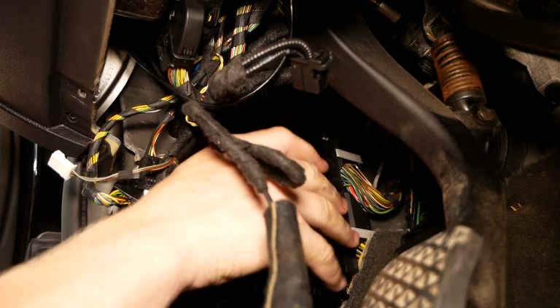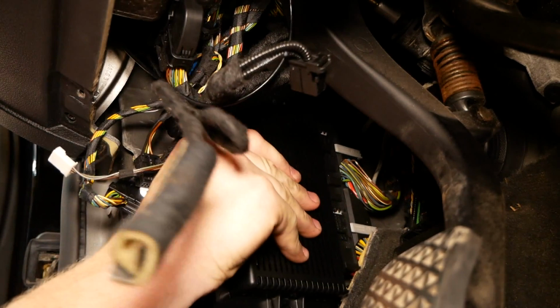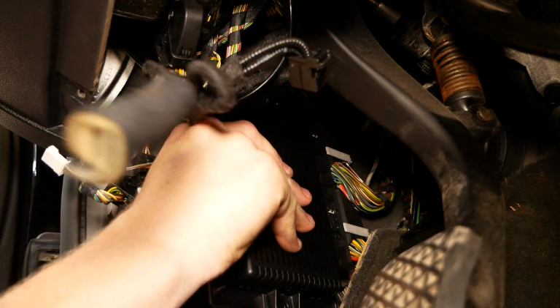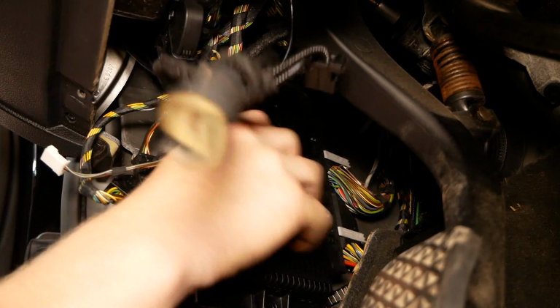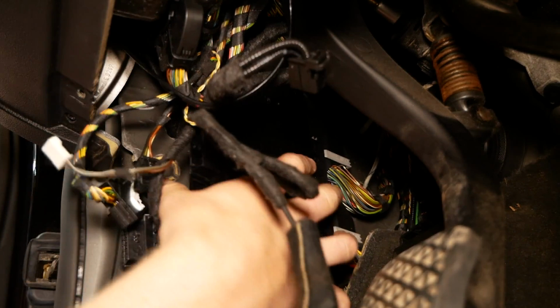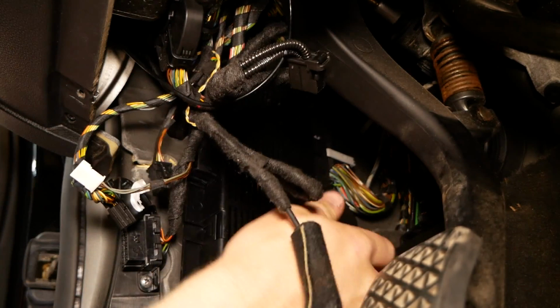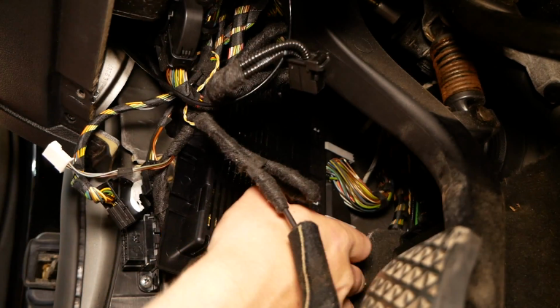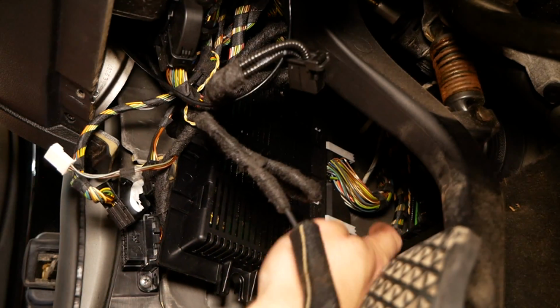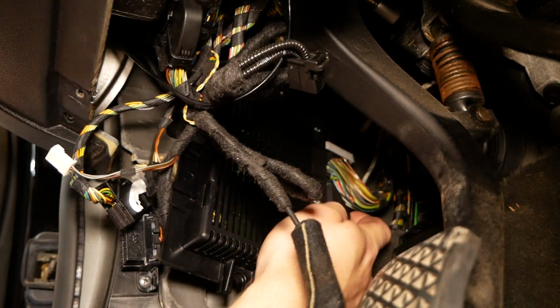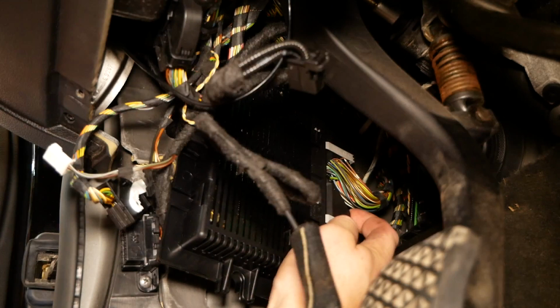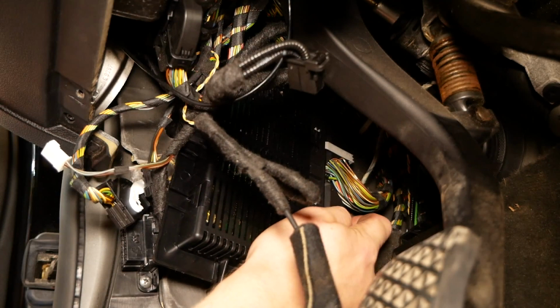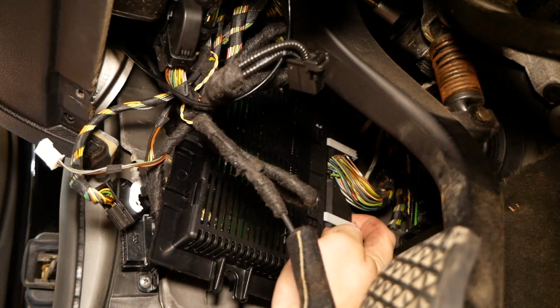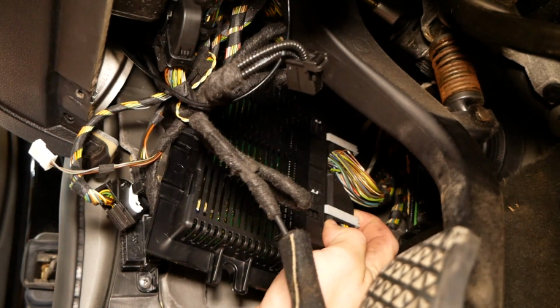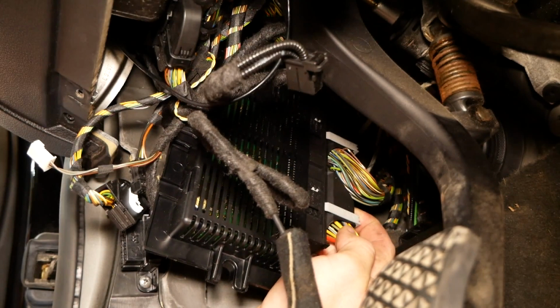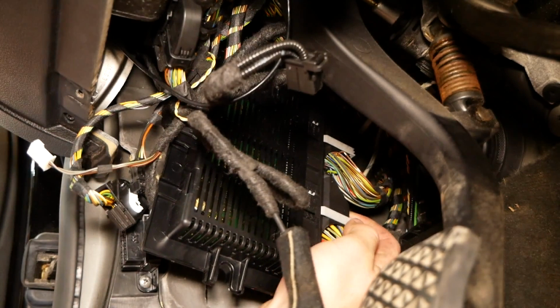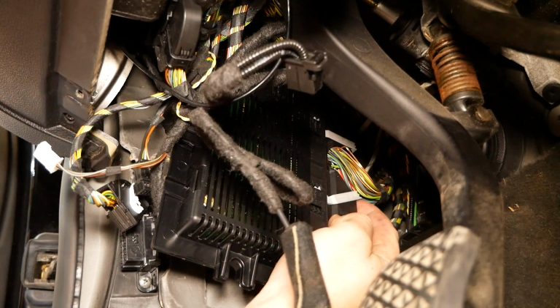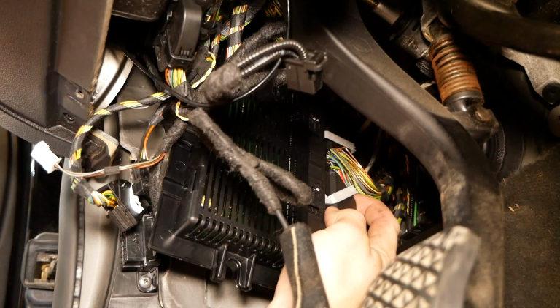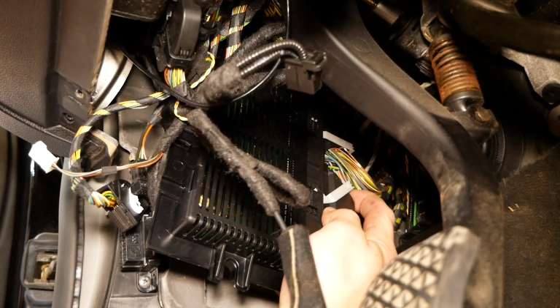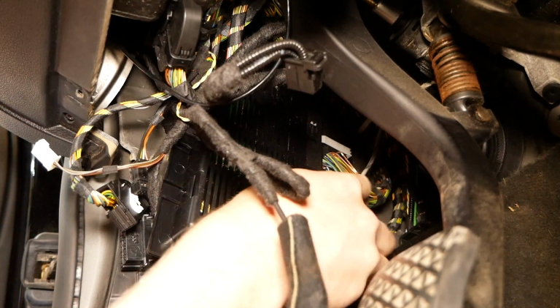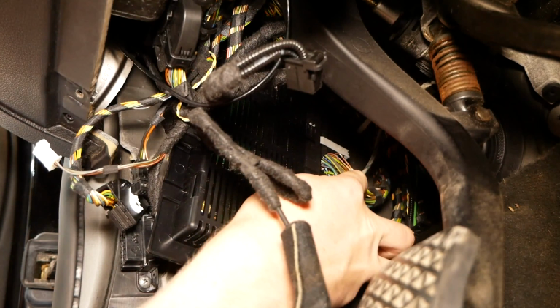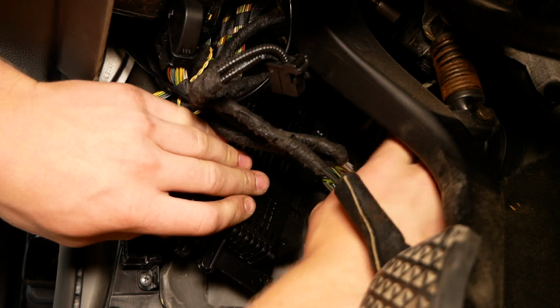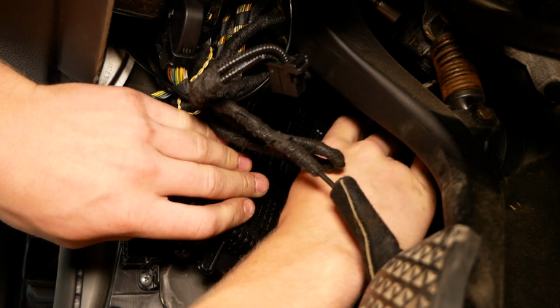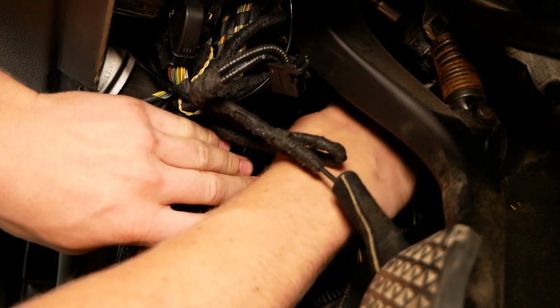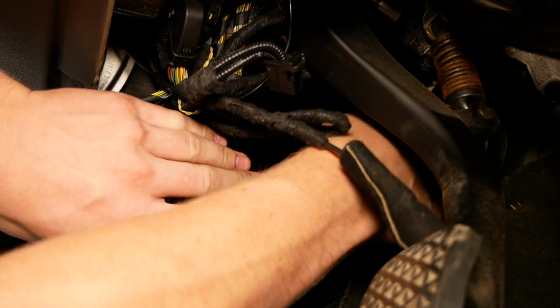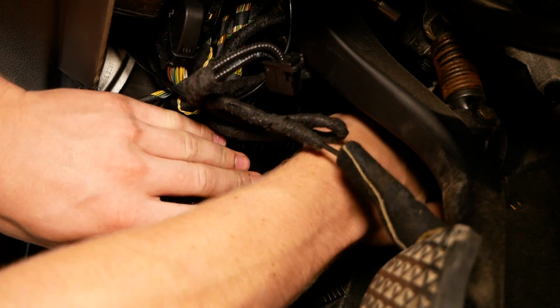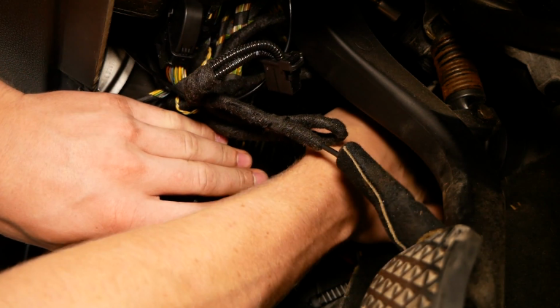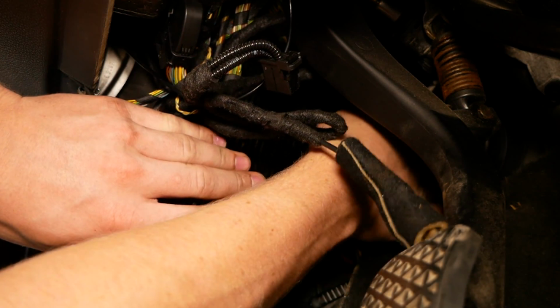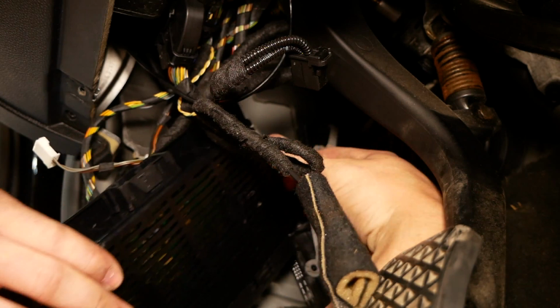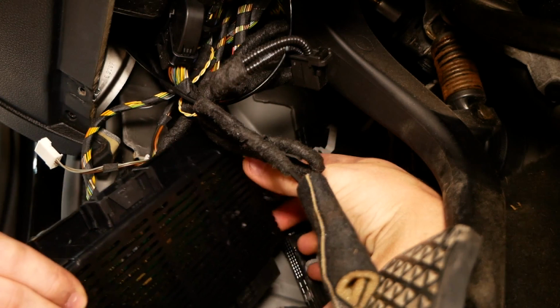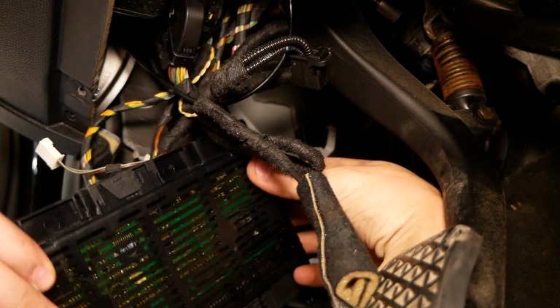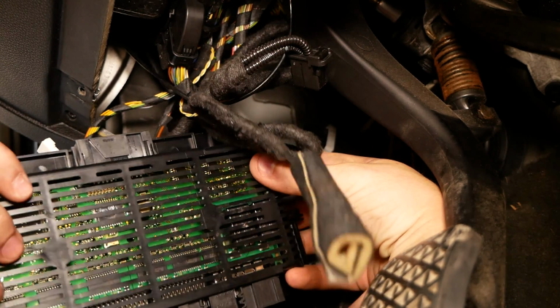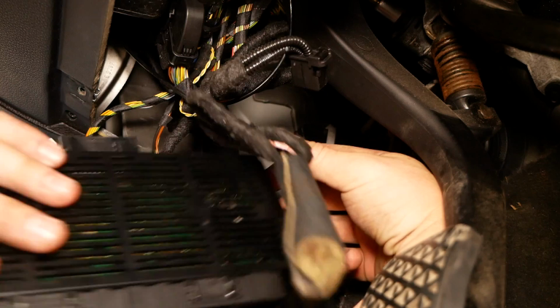I'm going to try to pull it out a little bit here just to gain better access. Same deal on these — press in, push the latch up to release the connector. Same deal on the last one up top. And we can remove the module.